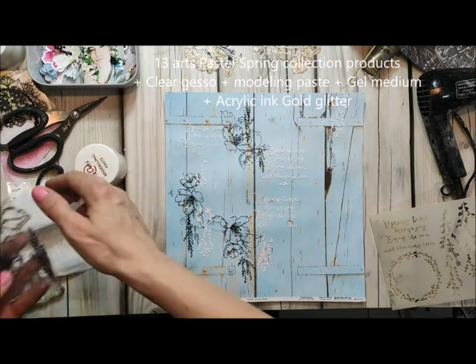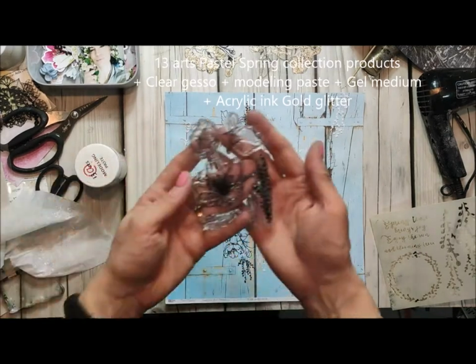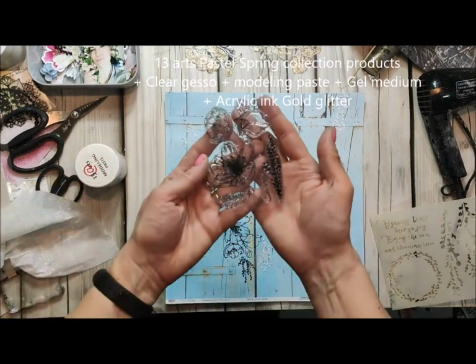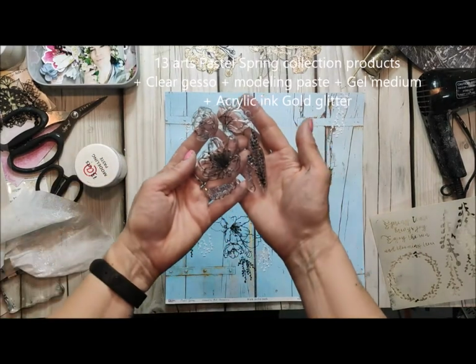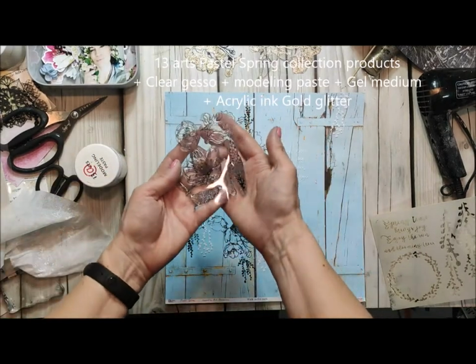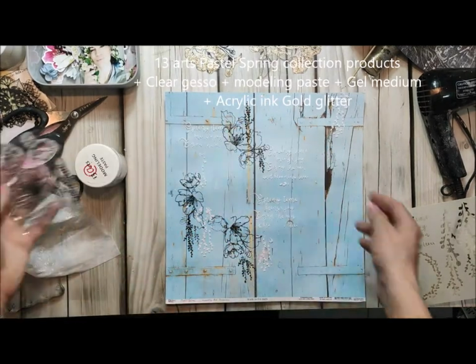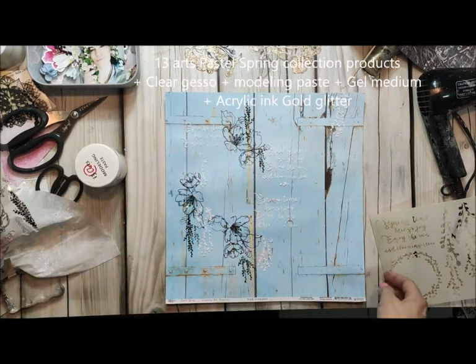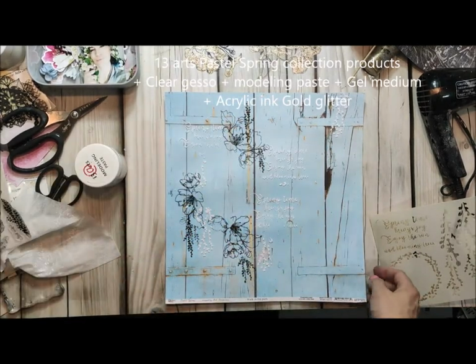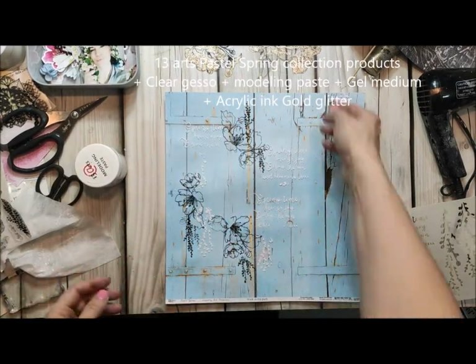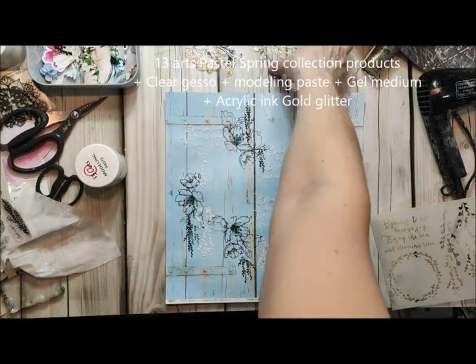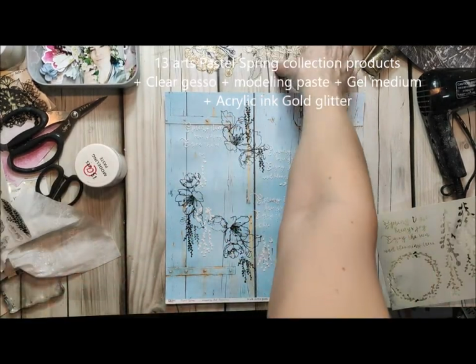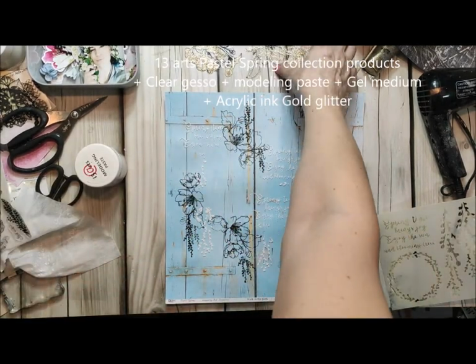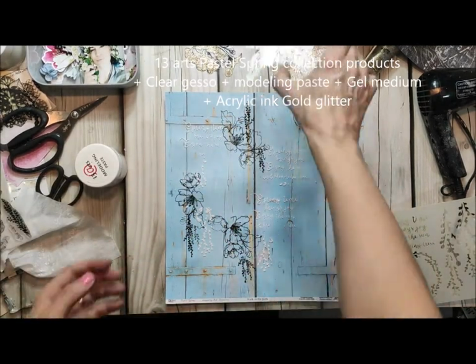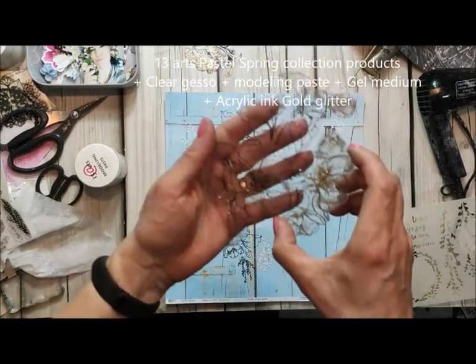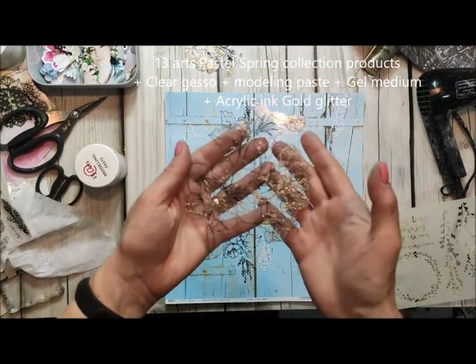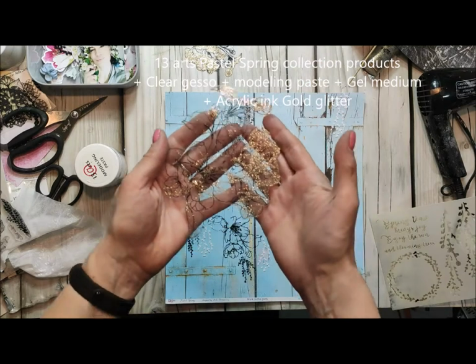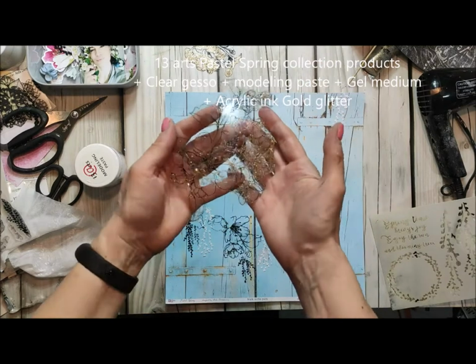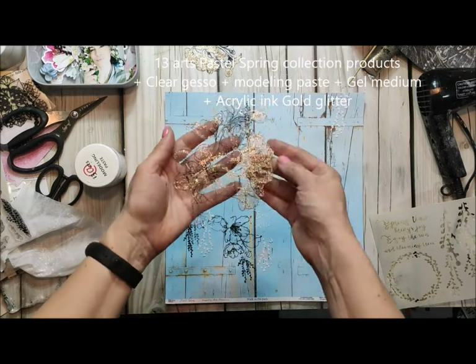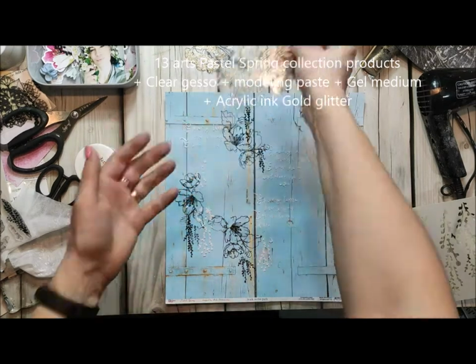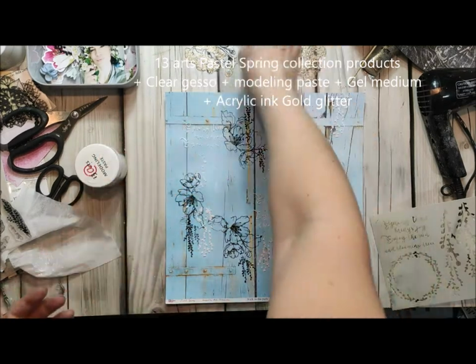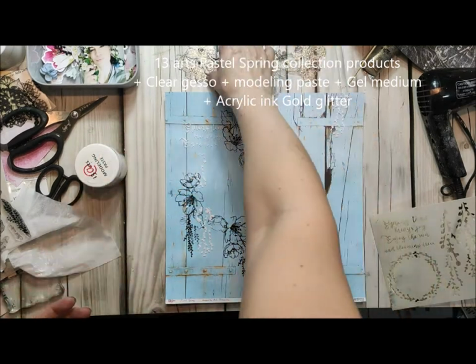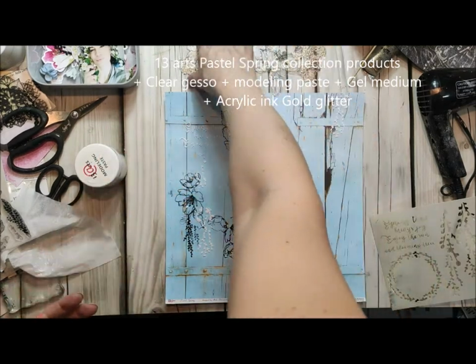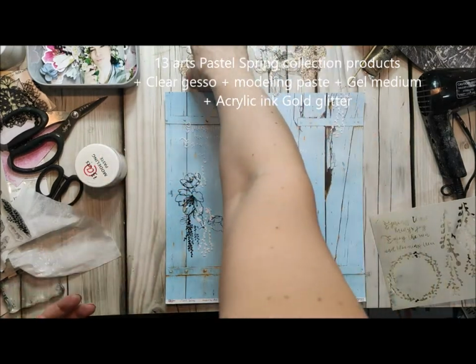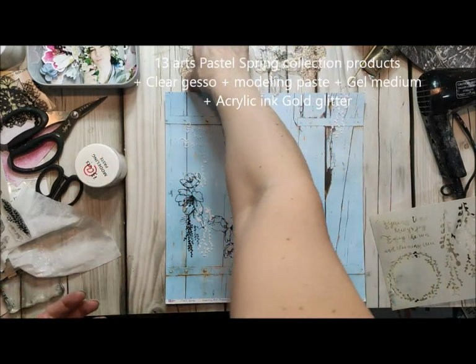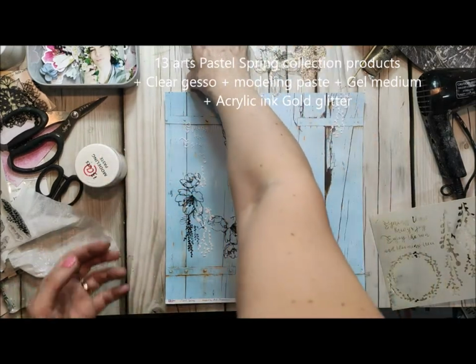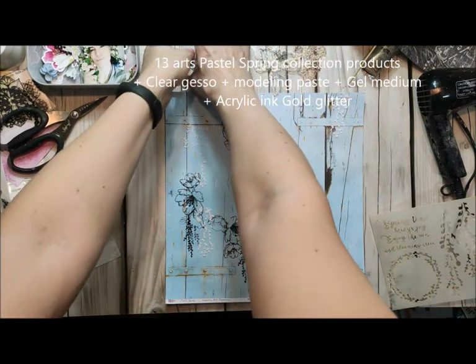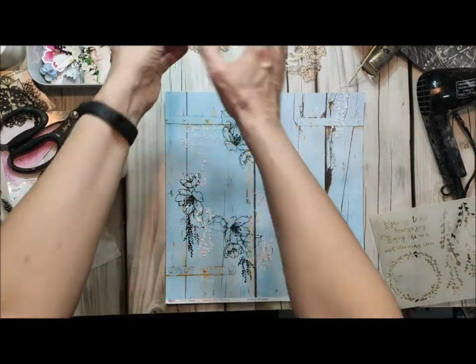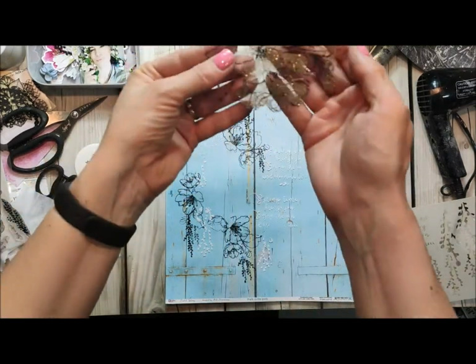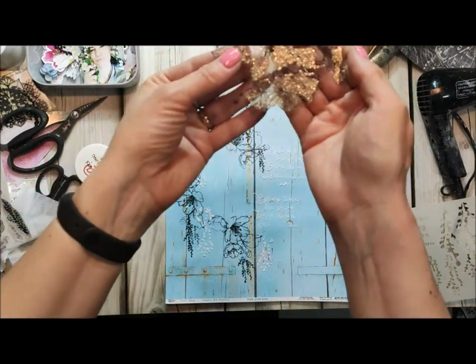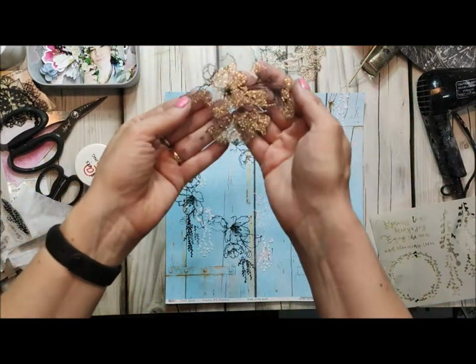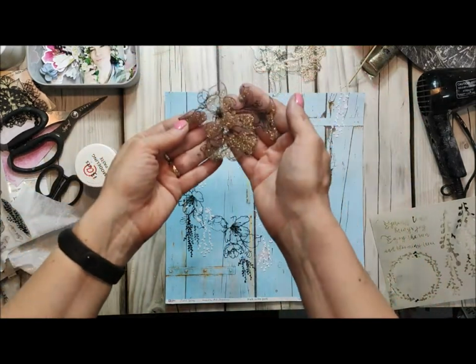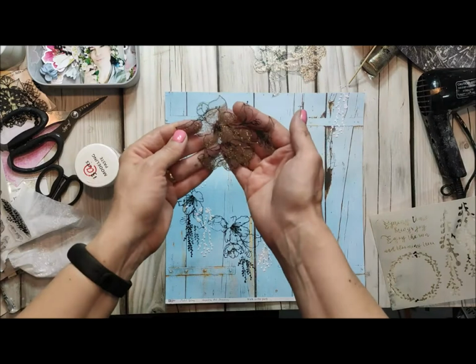To start off I have chosen my paper. I put a layer of clear gesso and dried it. This is the first layer of each of my mixed media layouts.